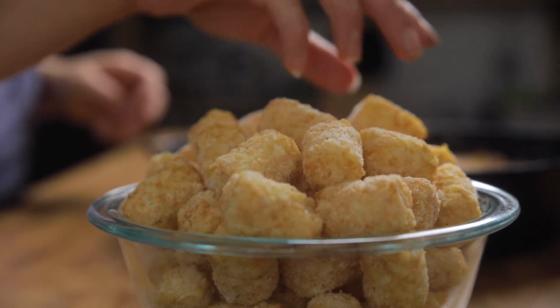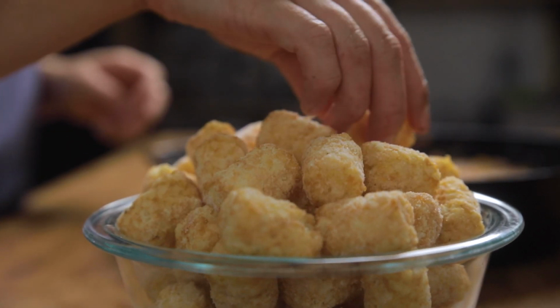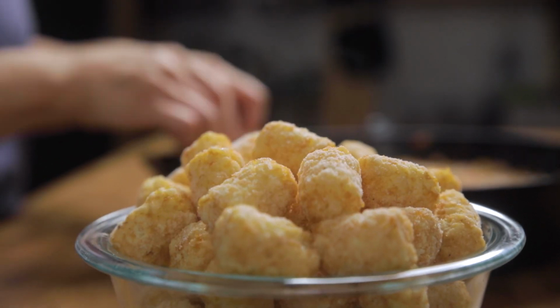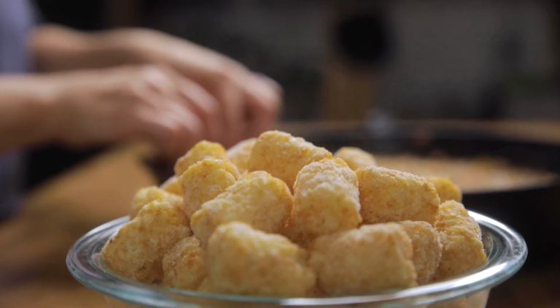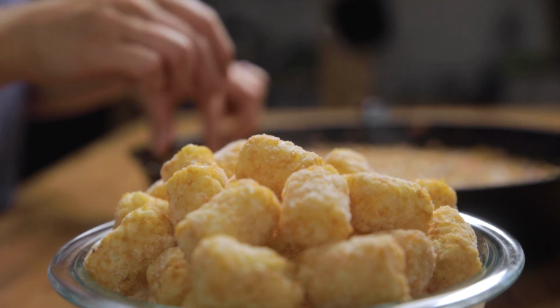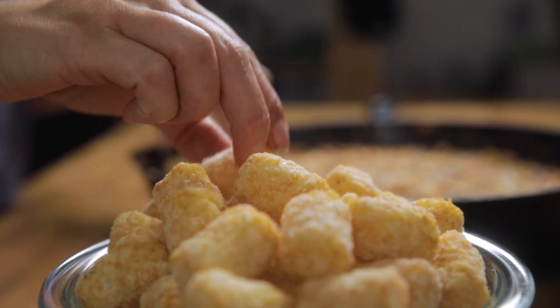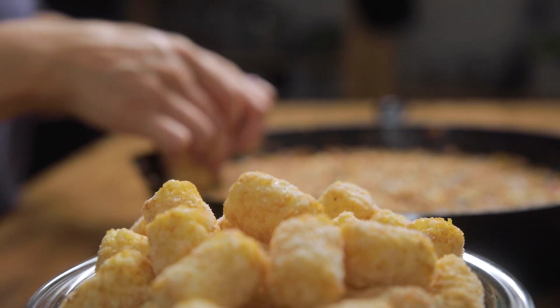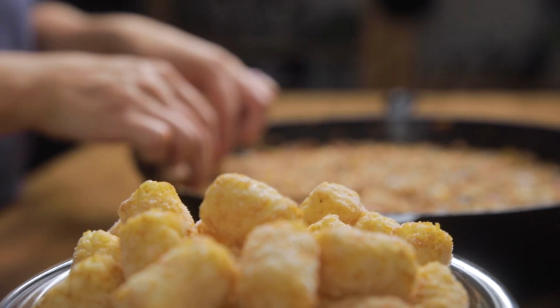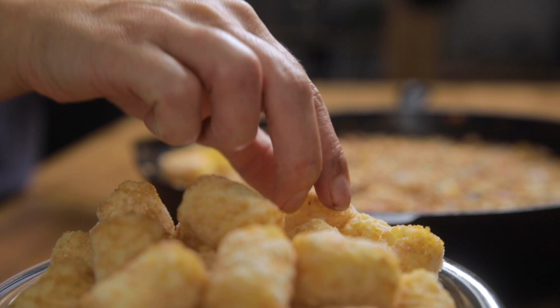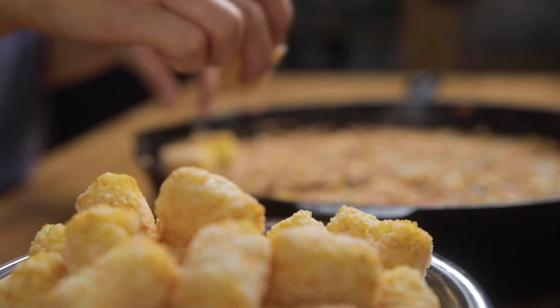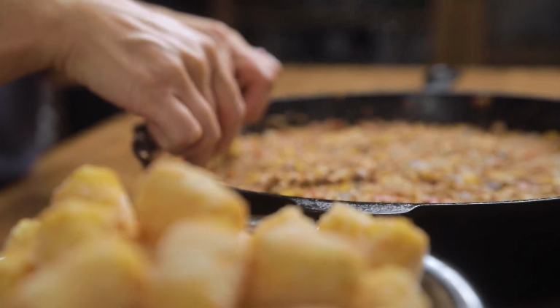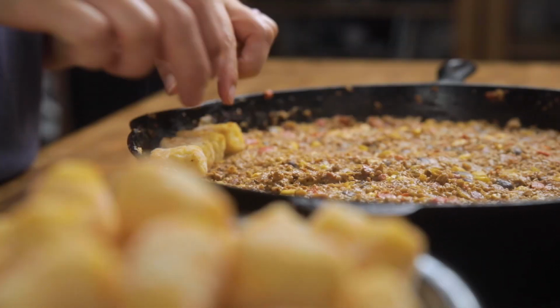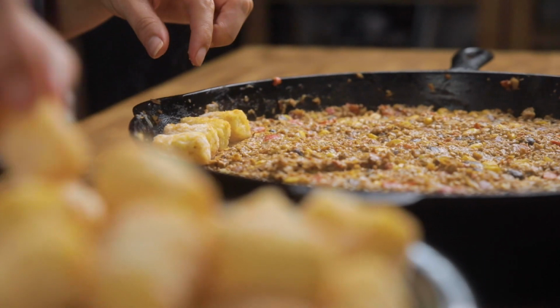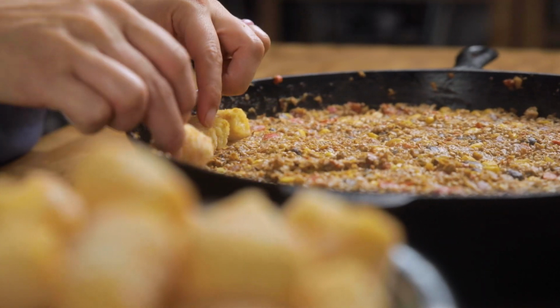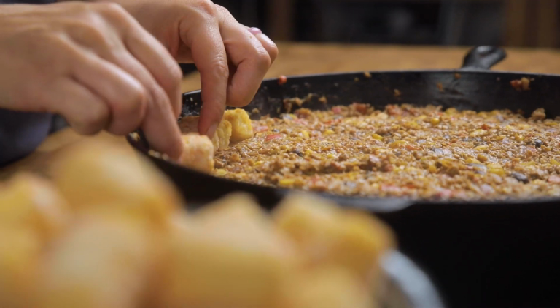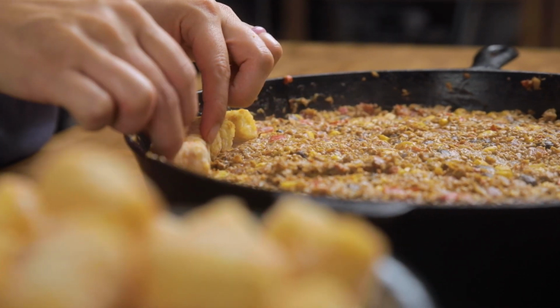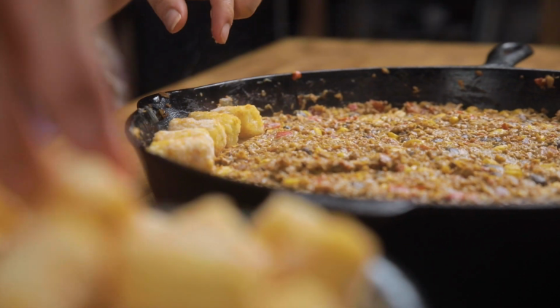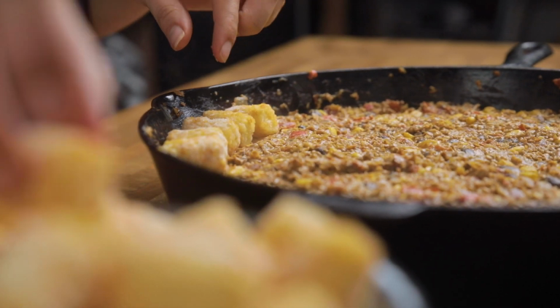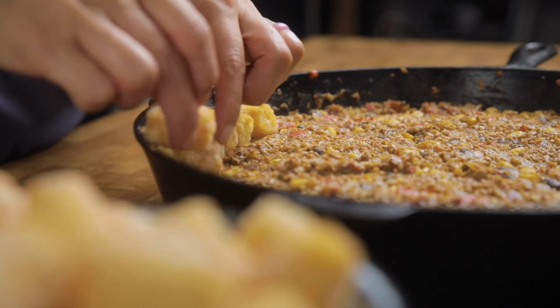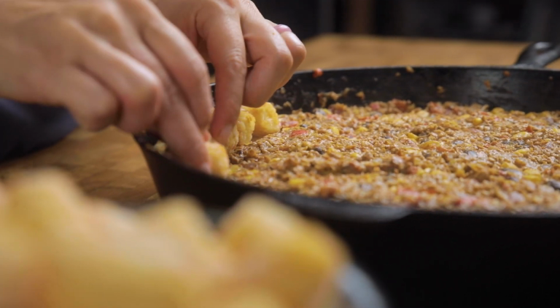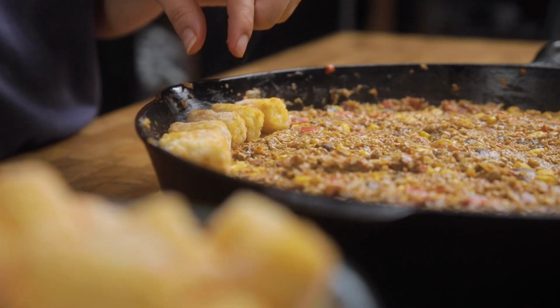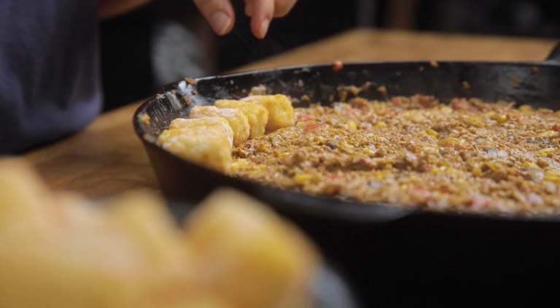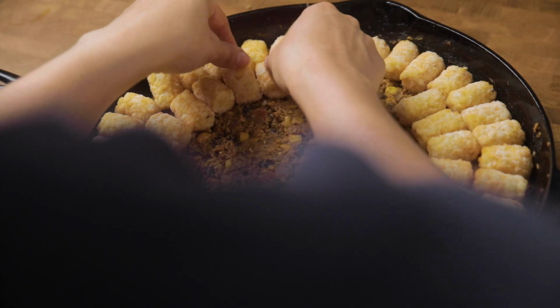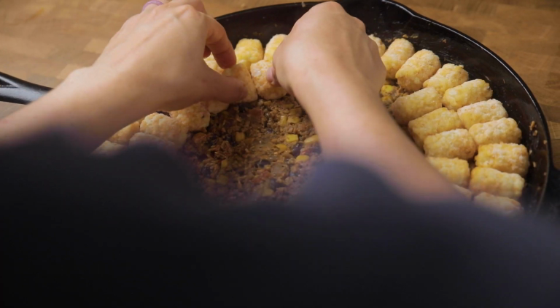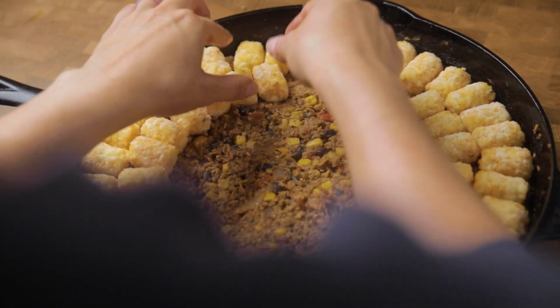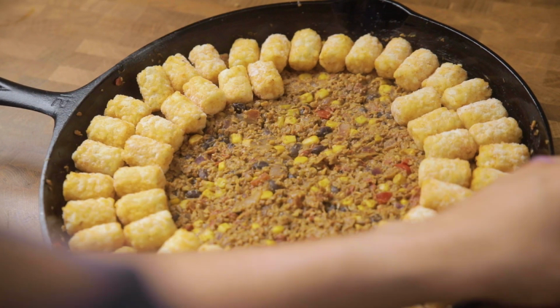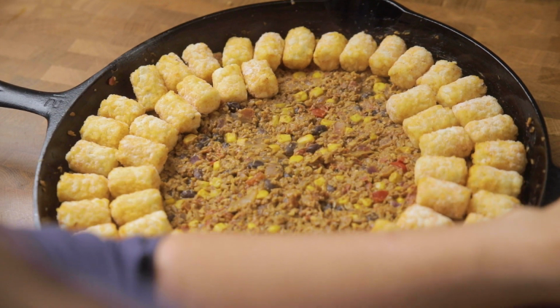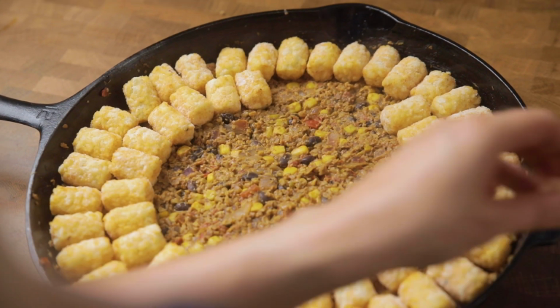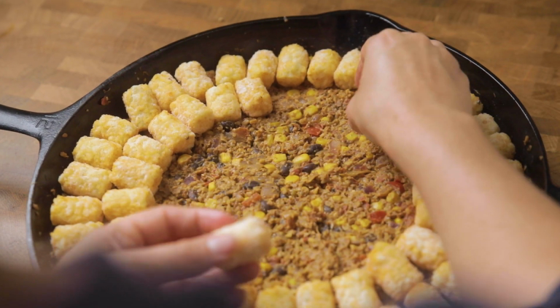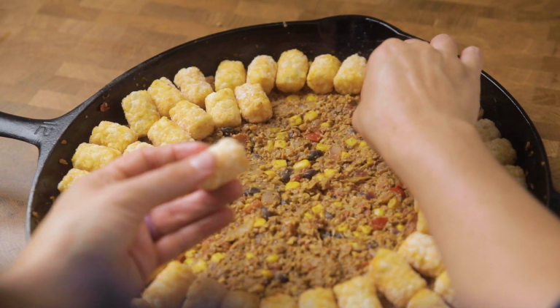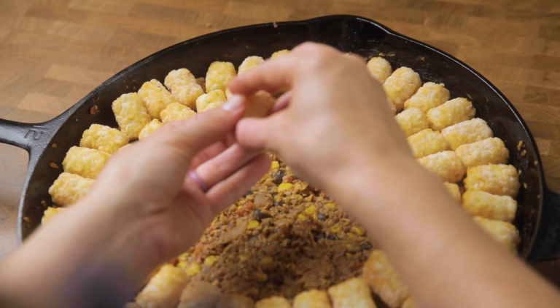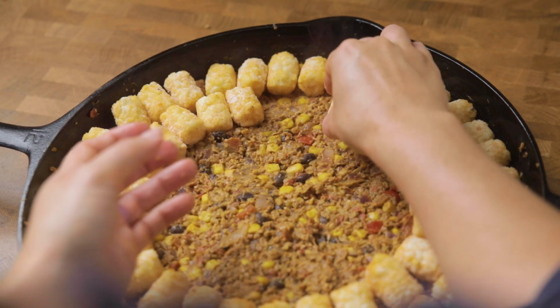Now it's my favorite part. Grab all those frozen tater tots and layer them across the top of your mixture. Try to keep them as close as possible to get as many on there as you can — don't waste any space if that means more tater tots.